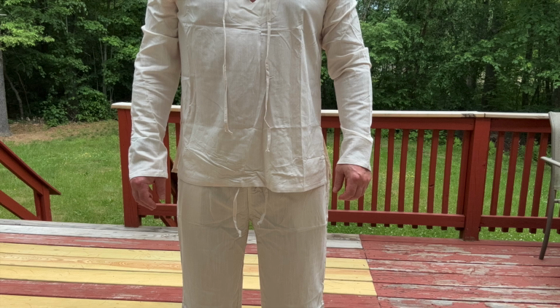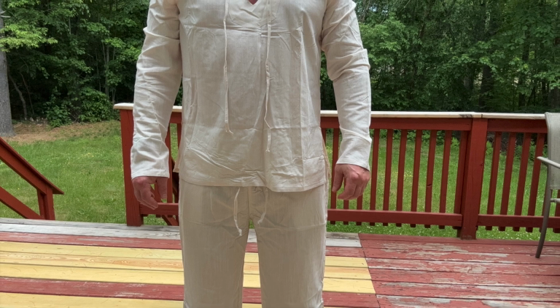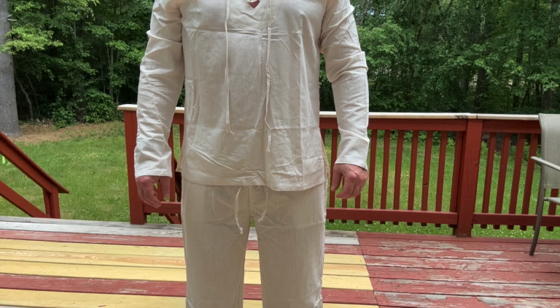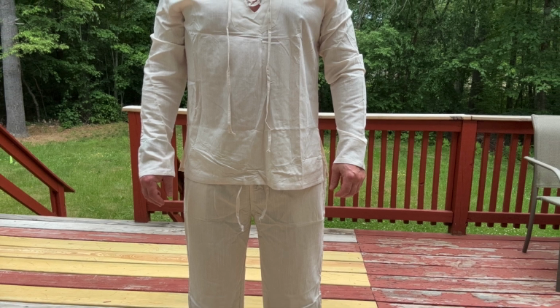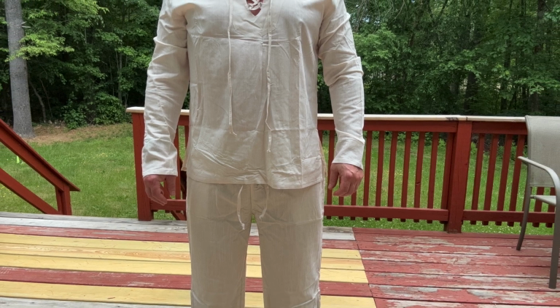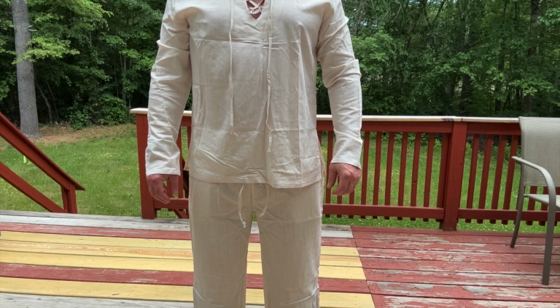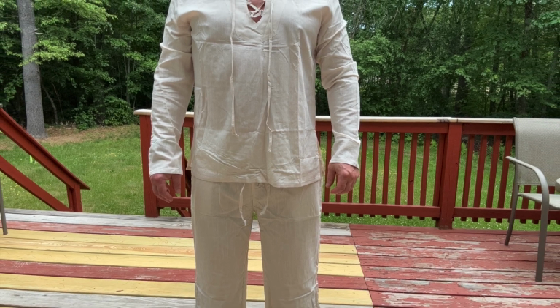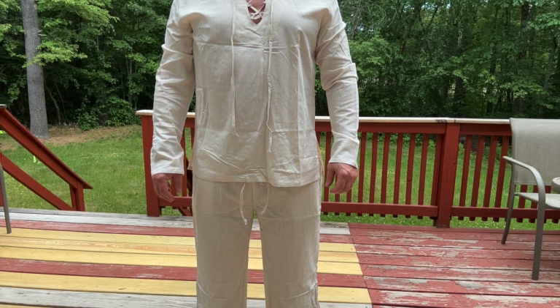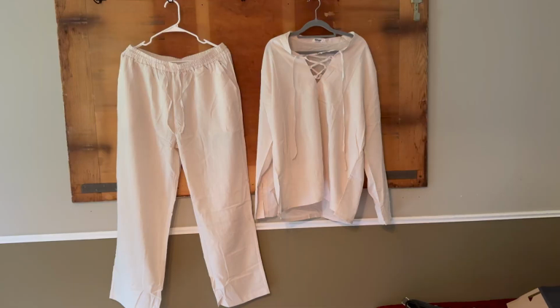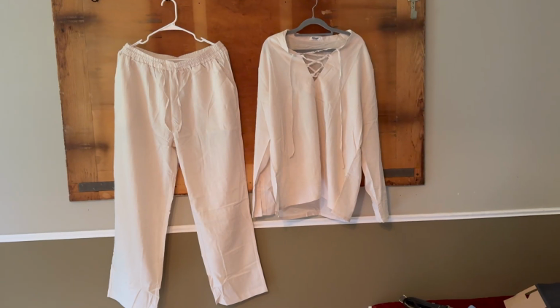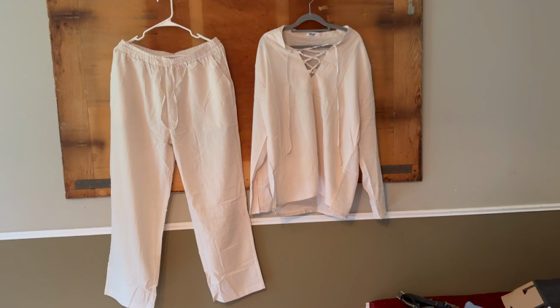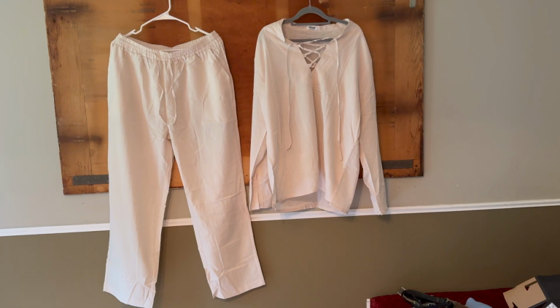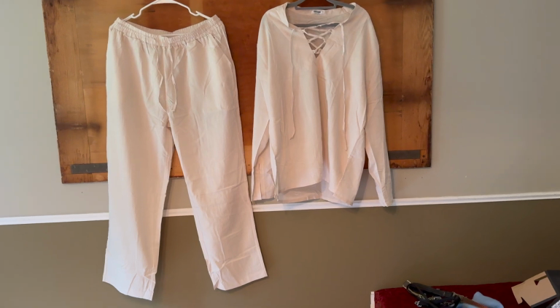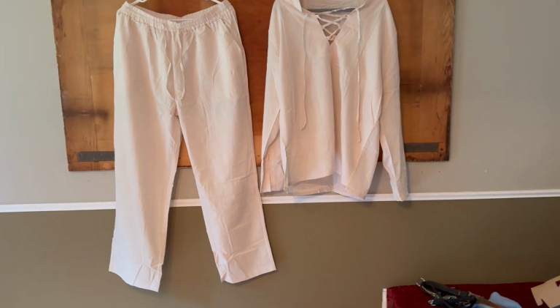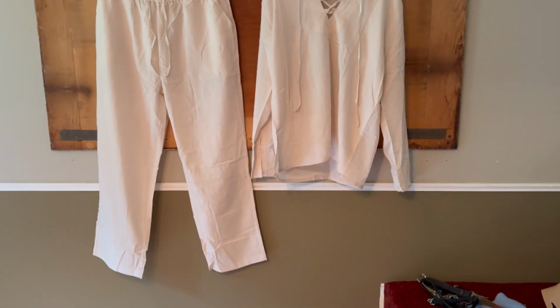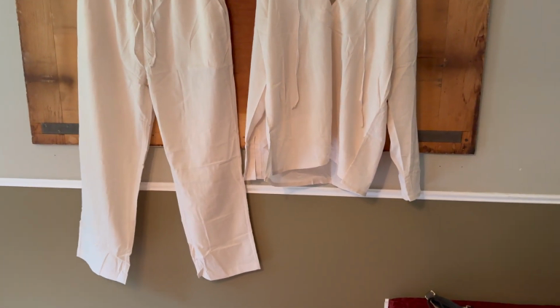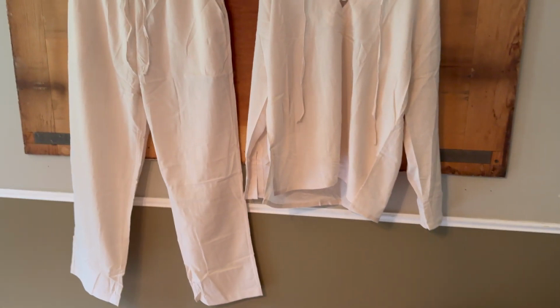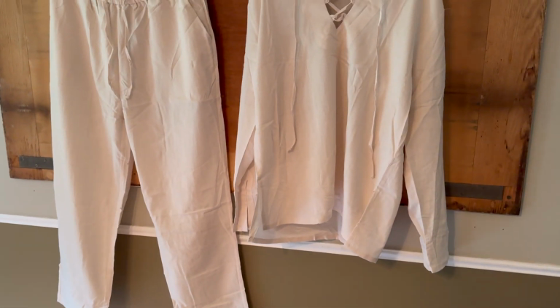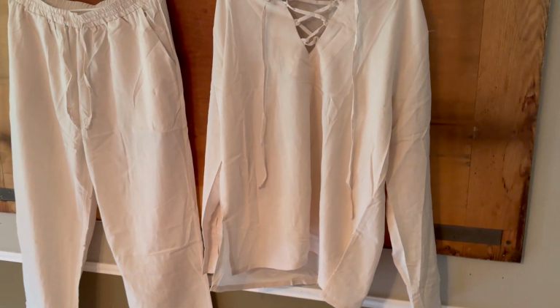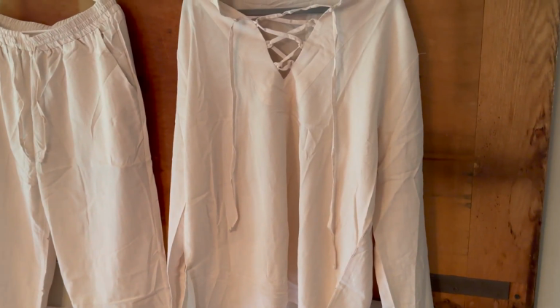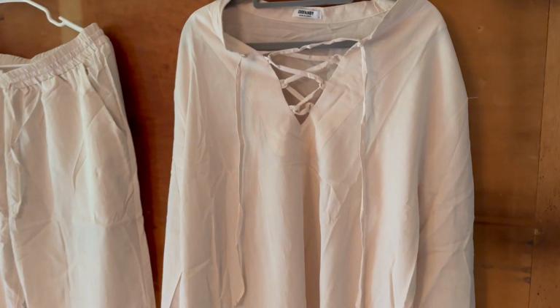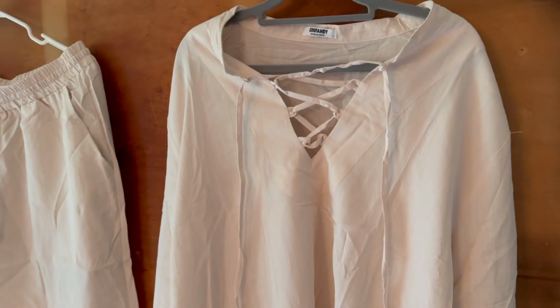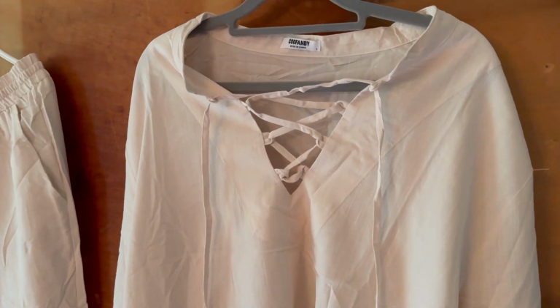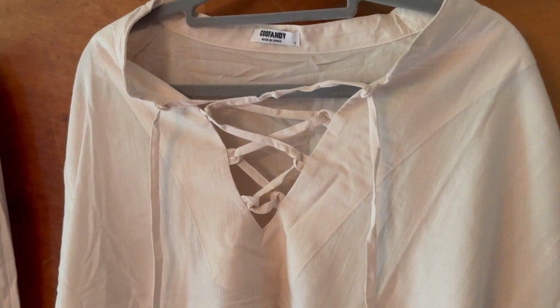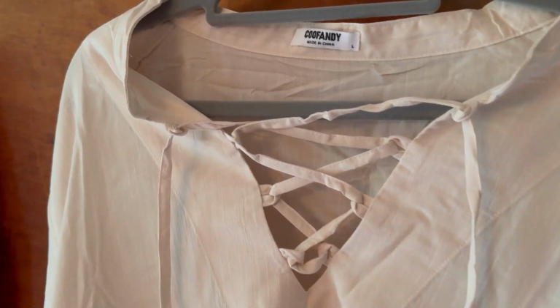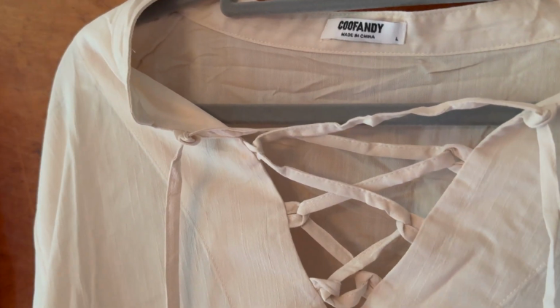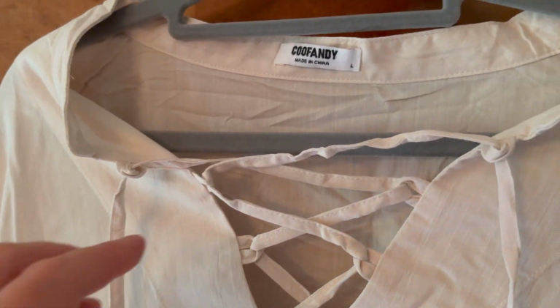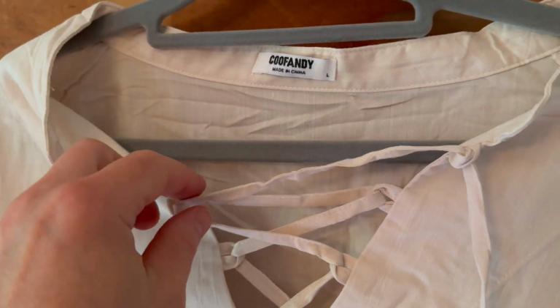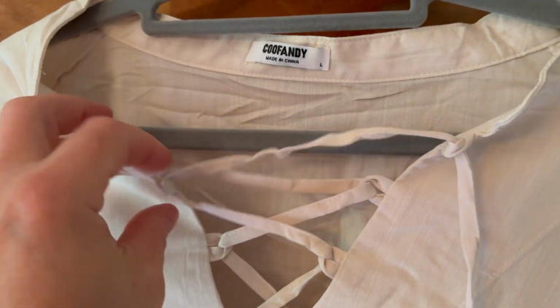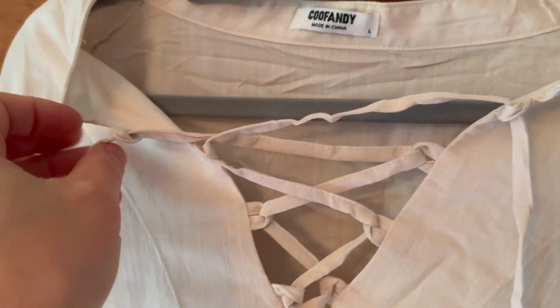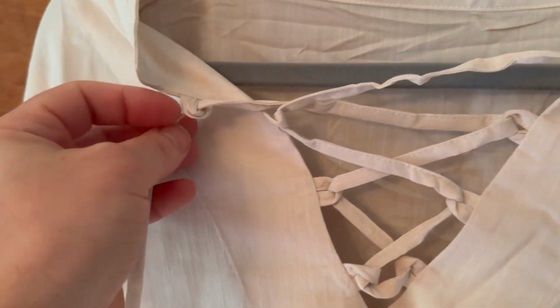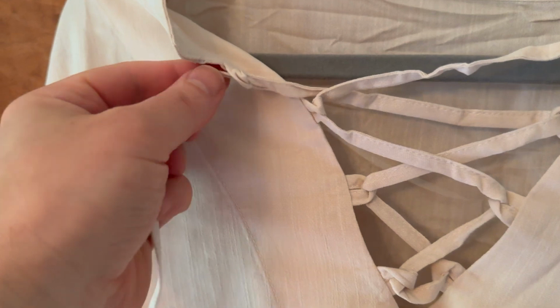I want to talk about this two-piece linen beach outfit that KooFandy sent me to do a video on. You can see right there you get two pieces — you get the shirt right there, a Henley's shirt with the lace-up v-neck.